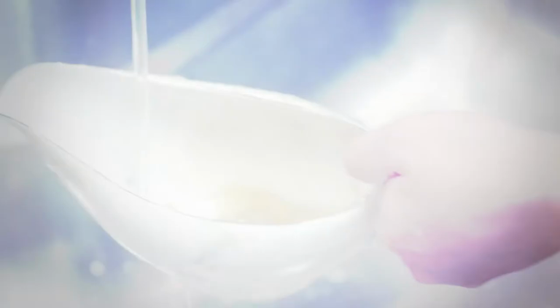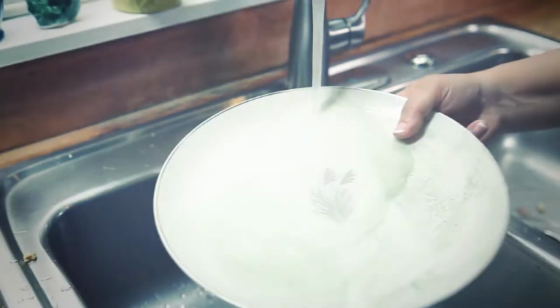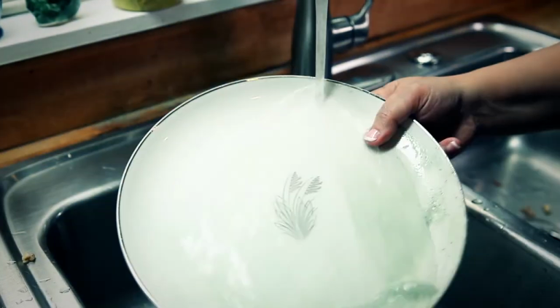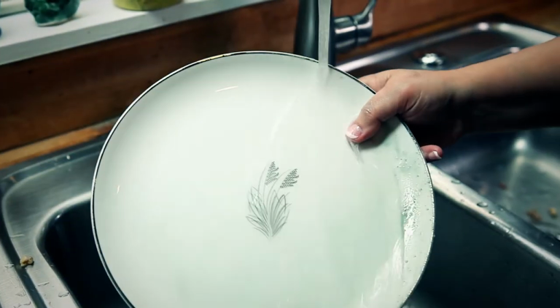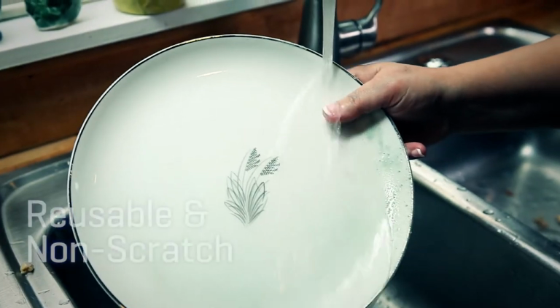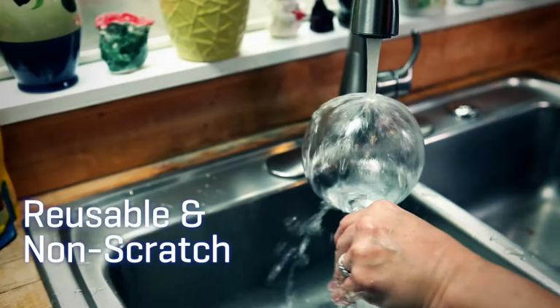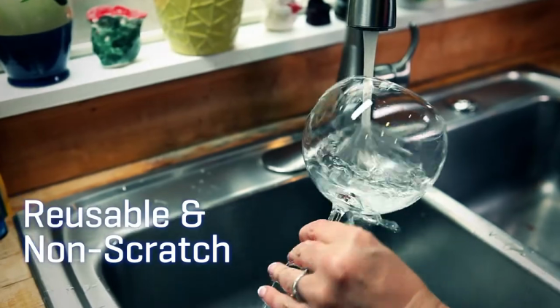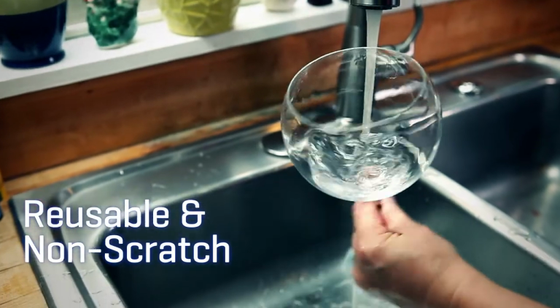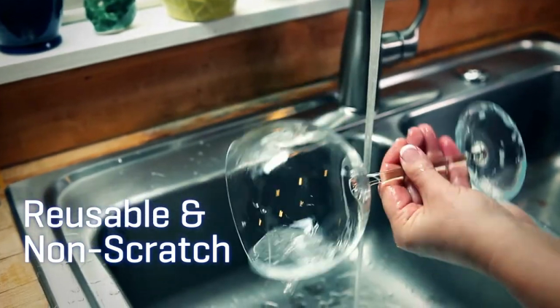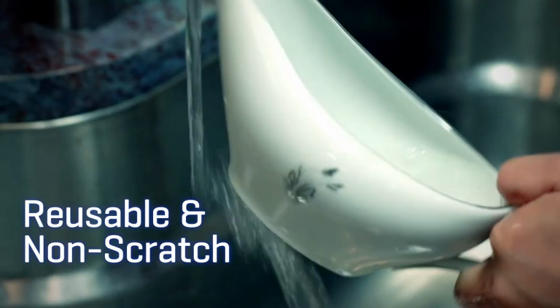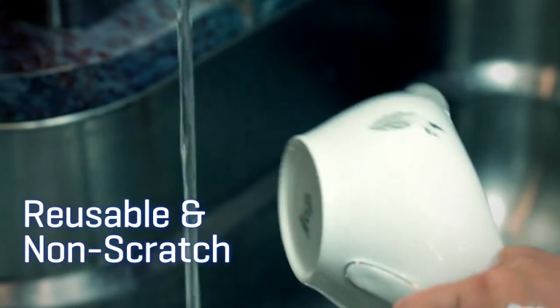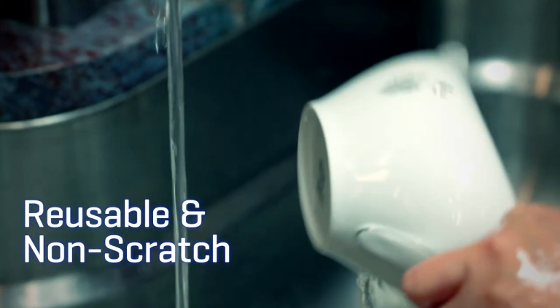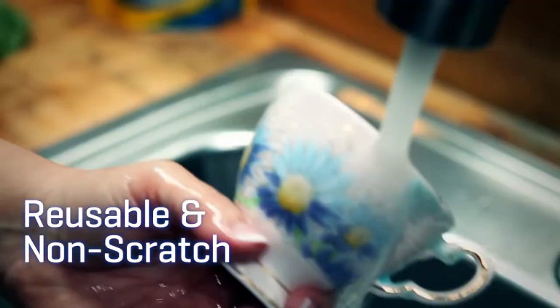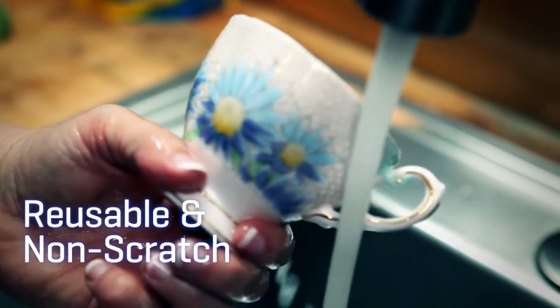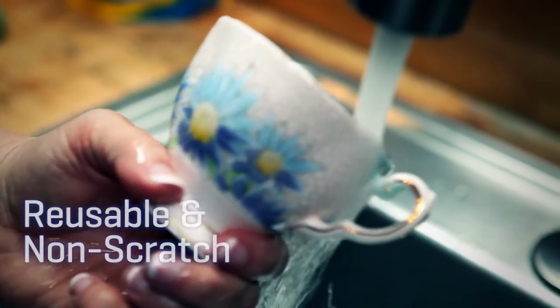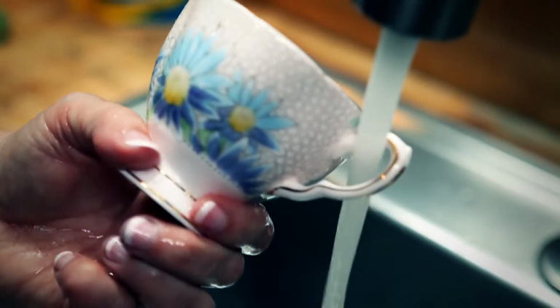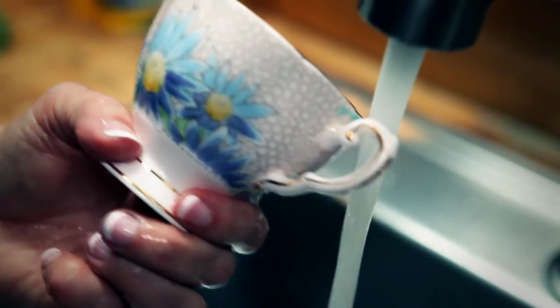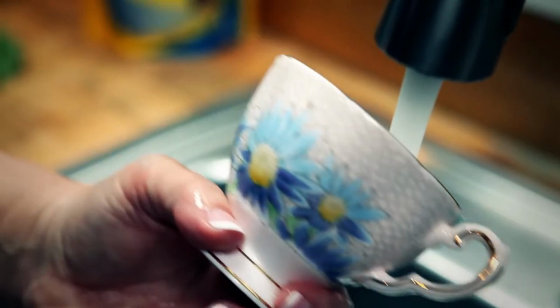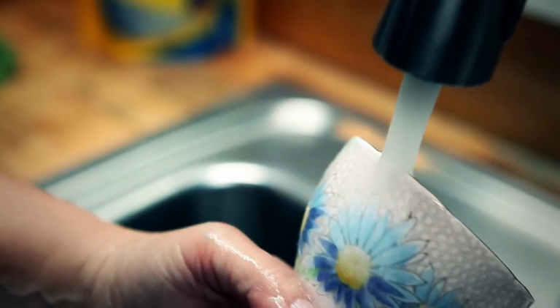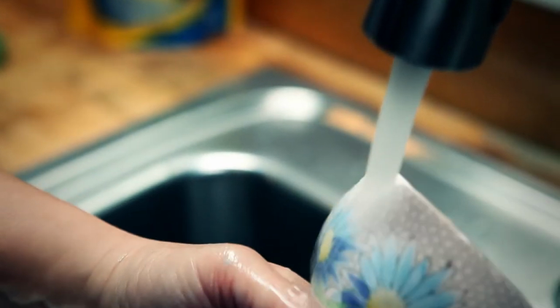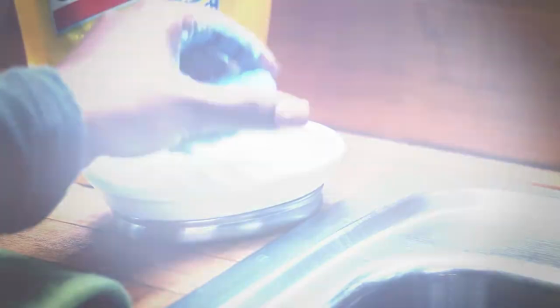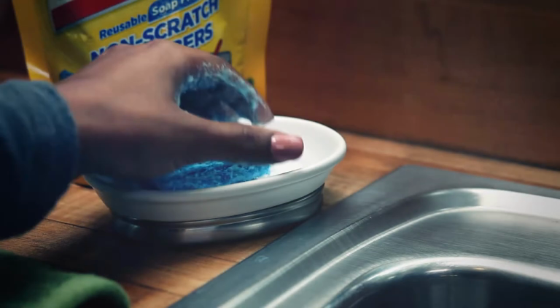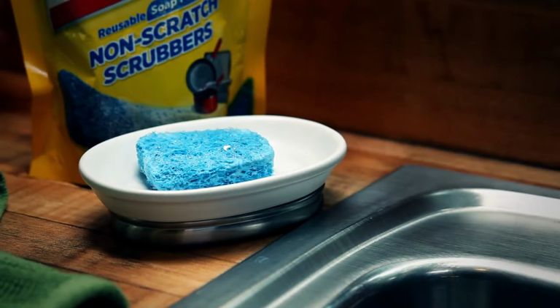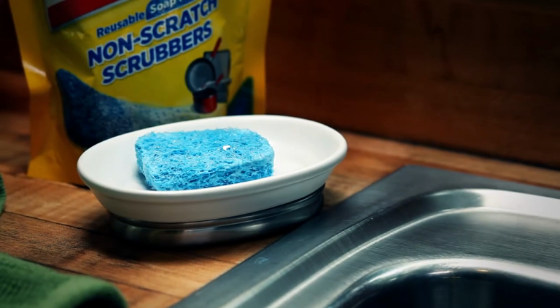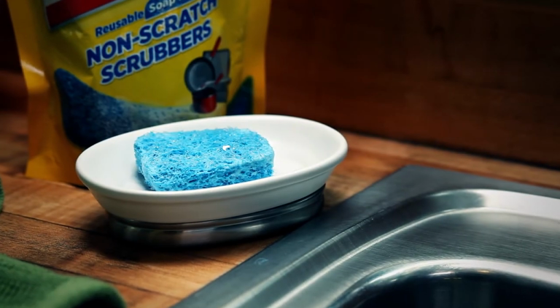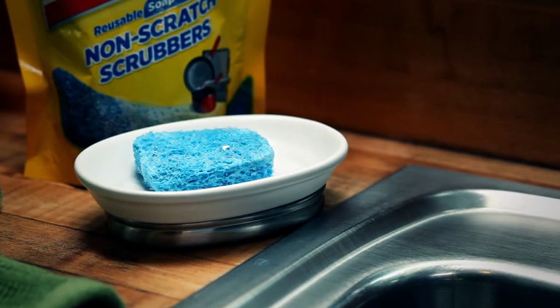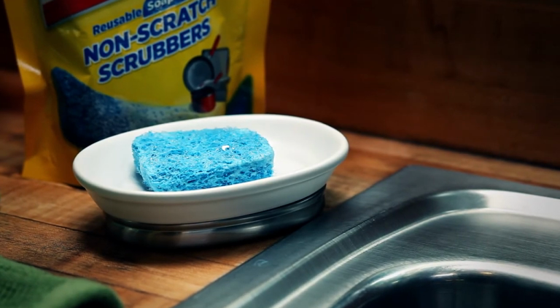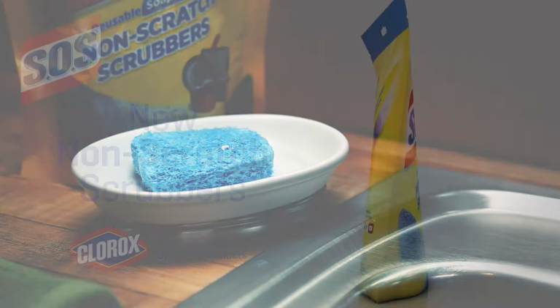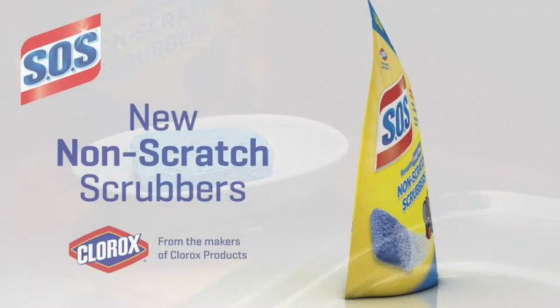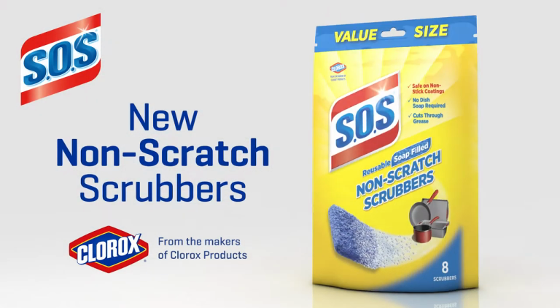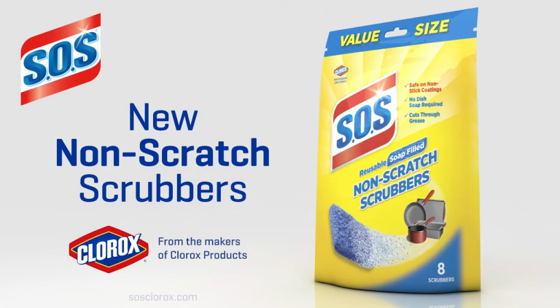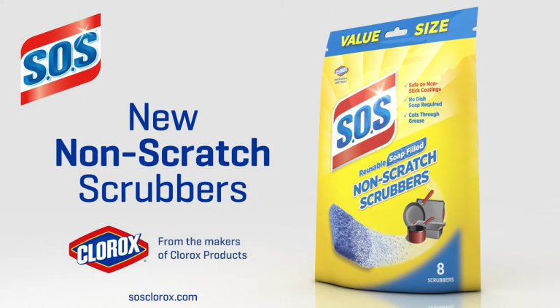Soft in your hands, each scrubber is packed with the same proven SOS Grease Fighting Soap you know and love. With SOS Non-Scratch Scrubbers, cleaning delicate surfaces has never been easier.